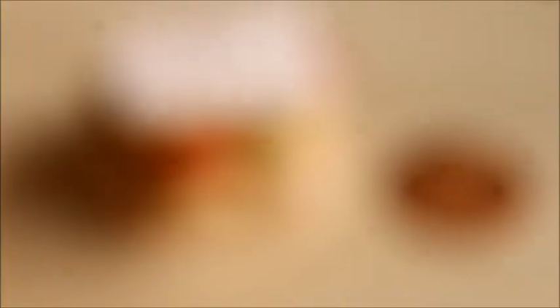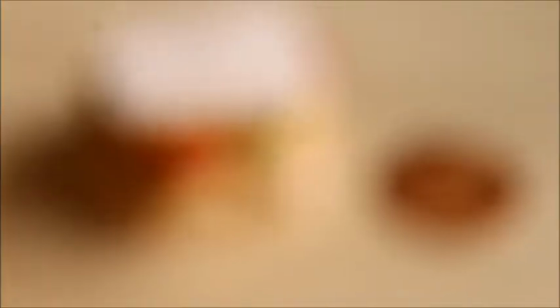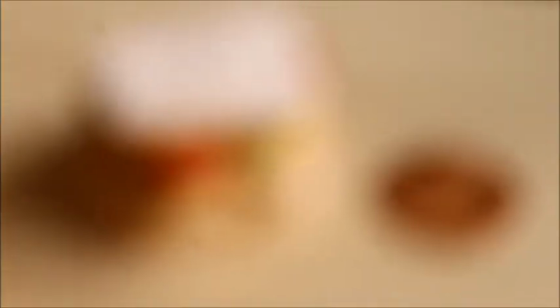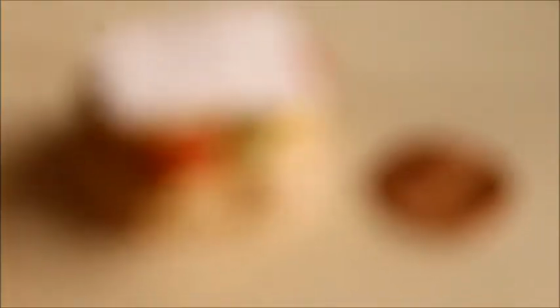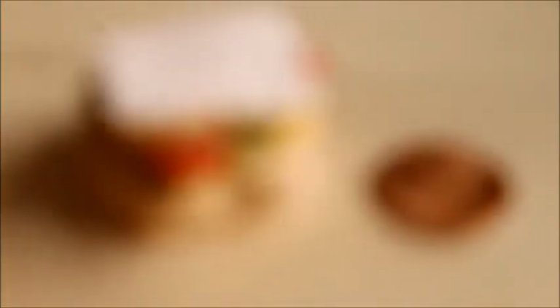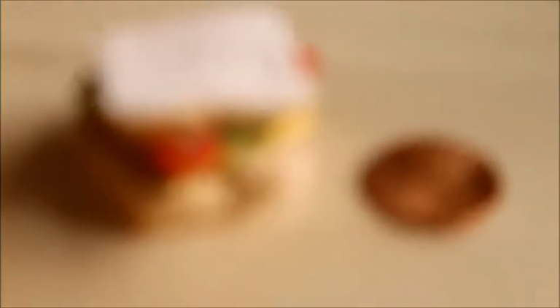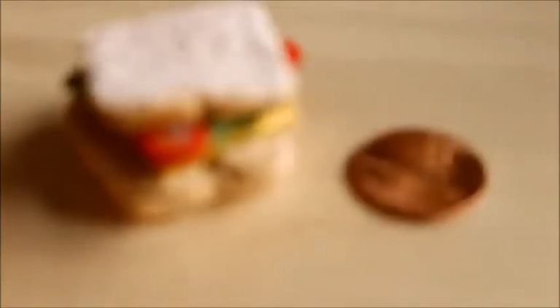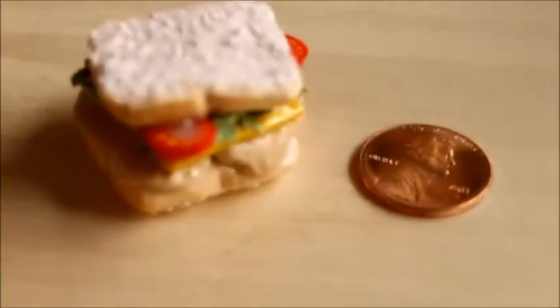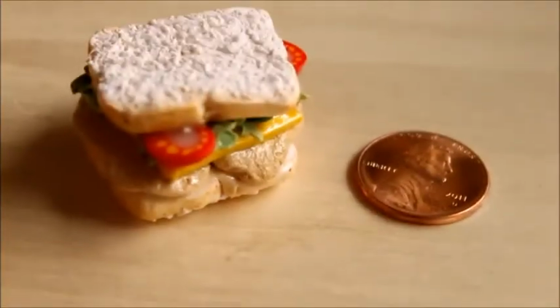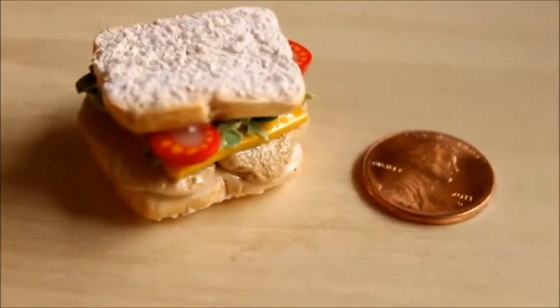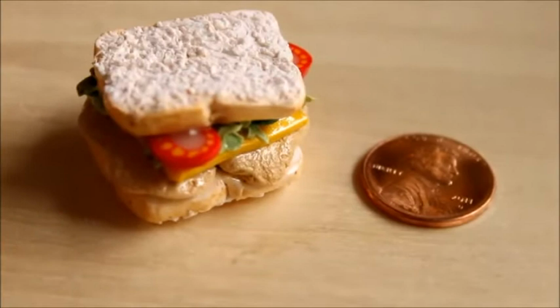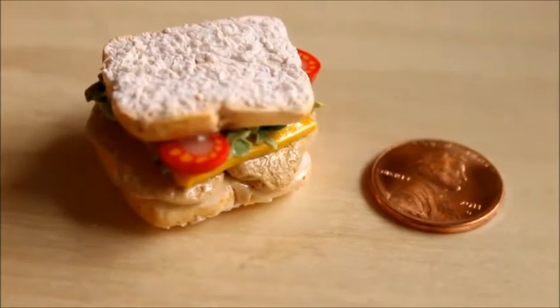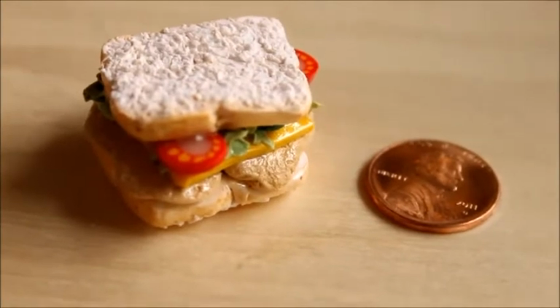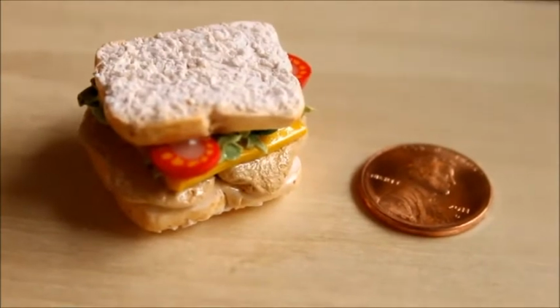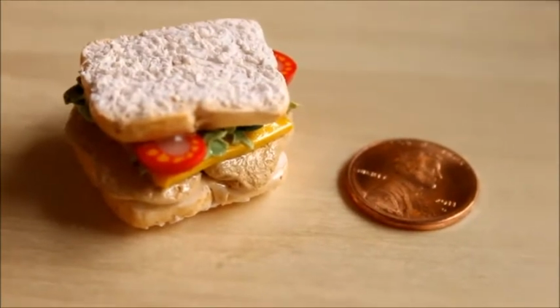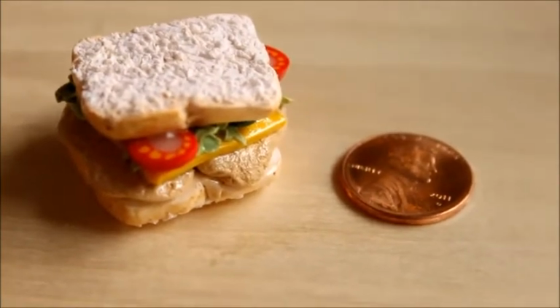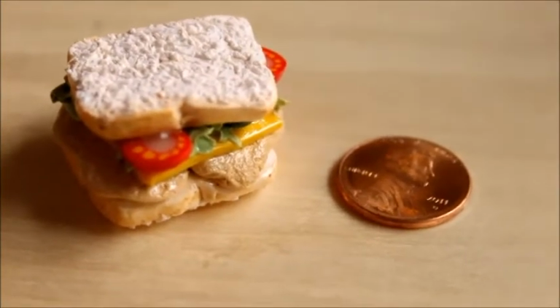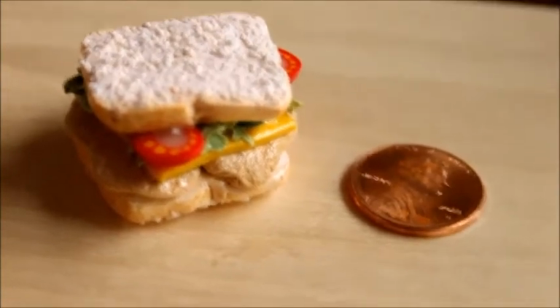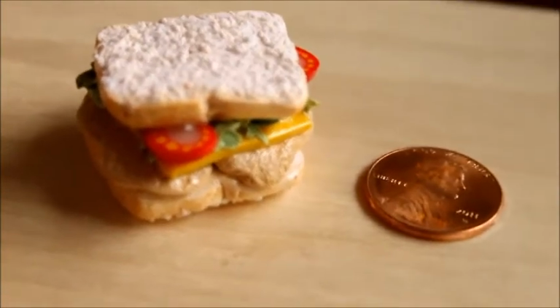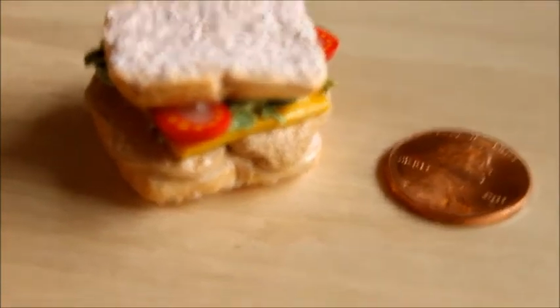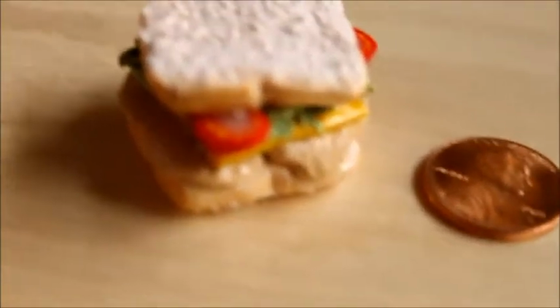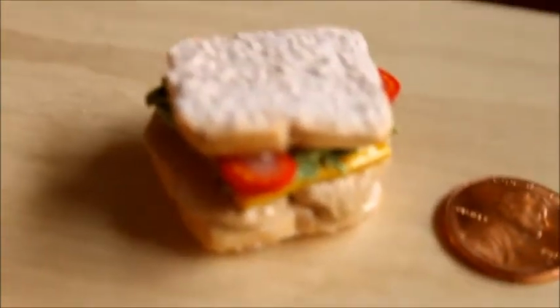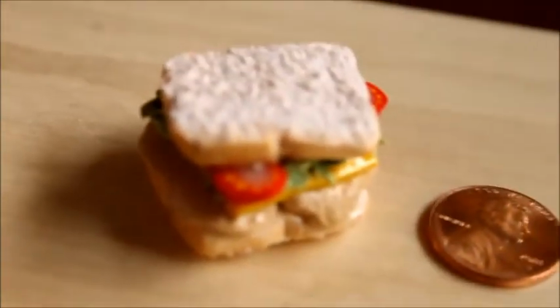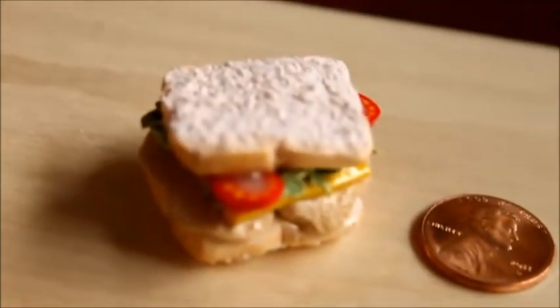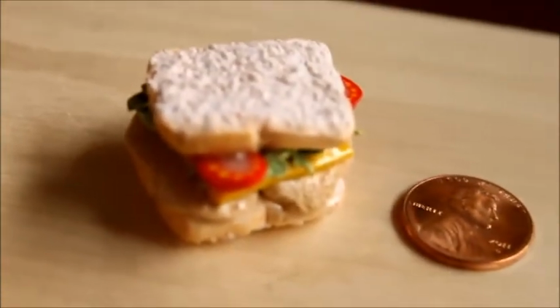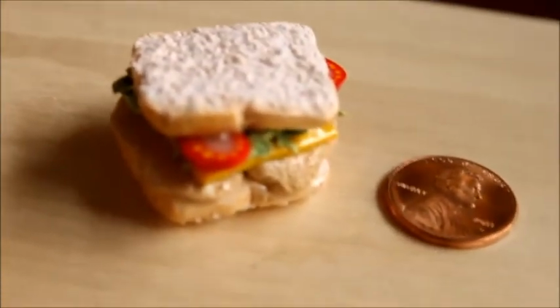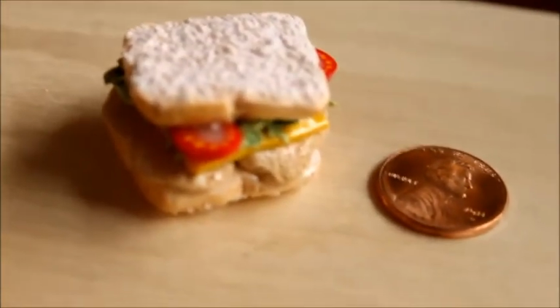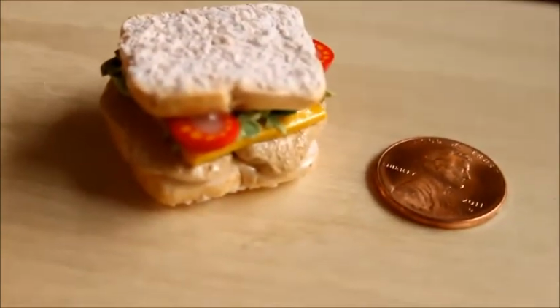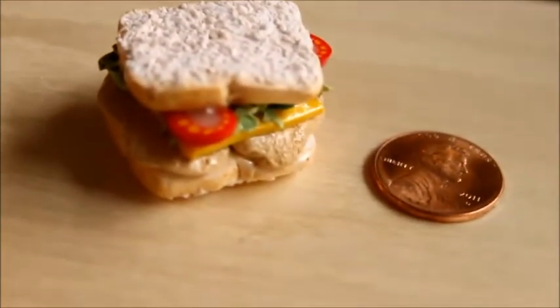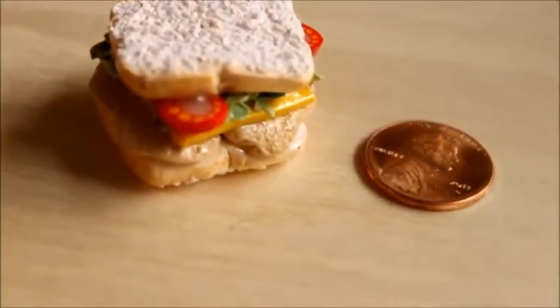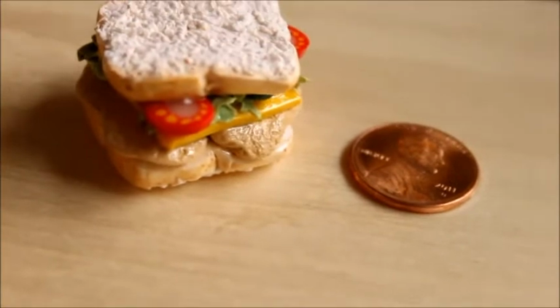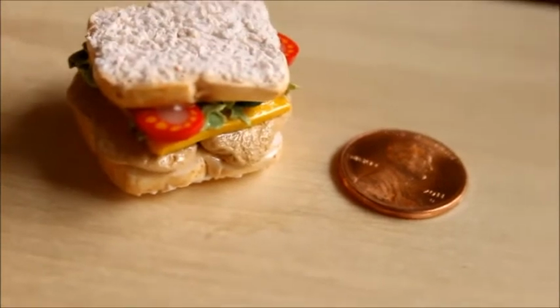Once the glaze is dried, you are done! I hope you all enjoy making your own polymer clay sandwich and I will talk to you all in my next video. Bye everybody!